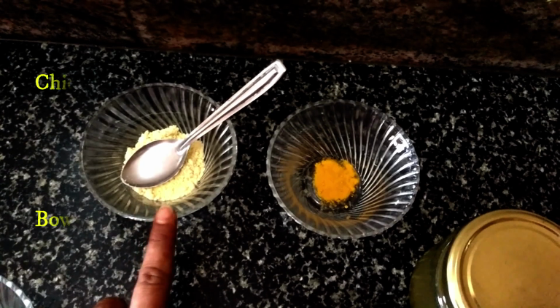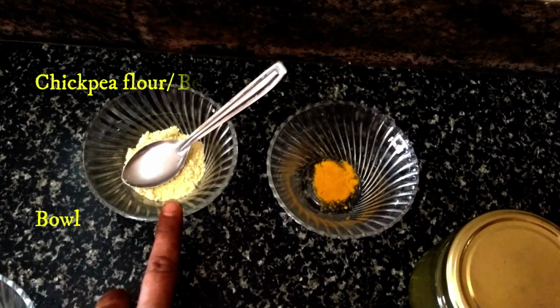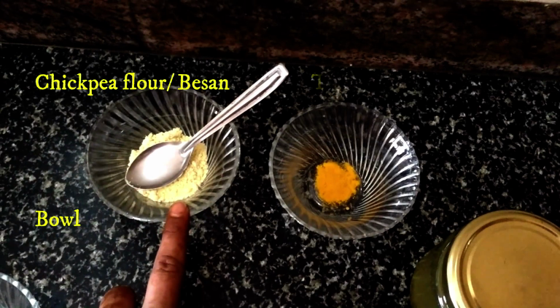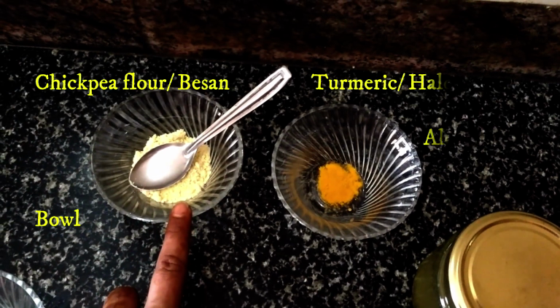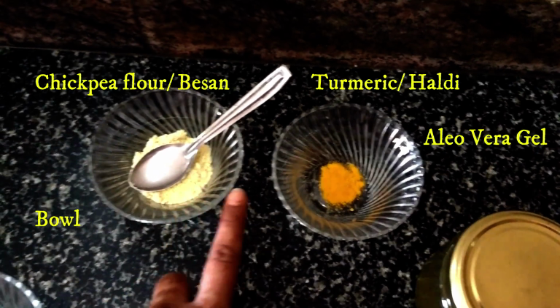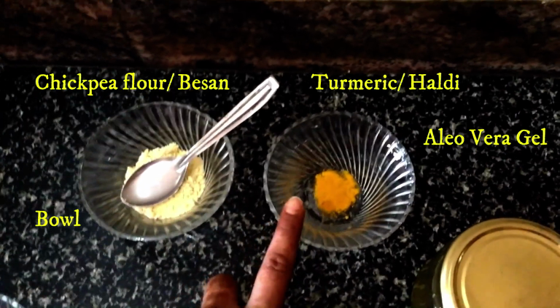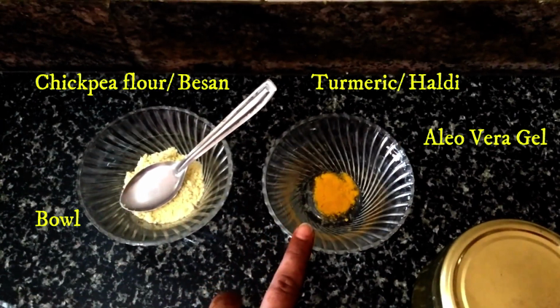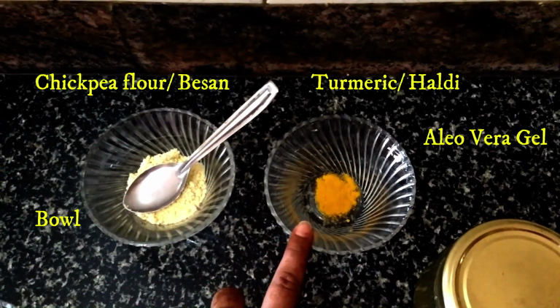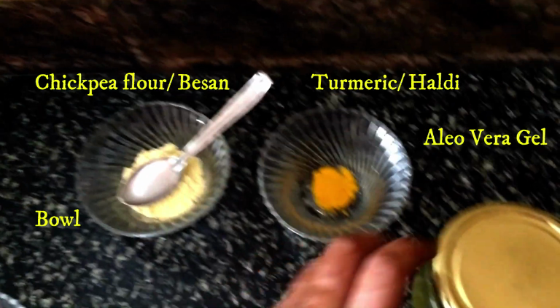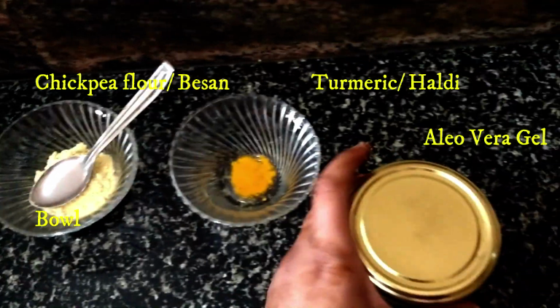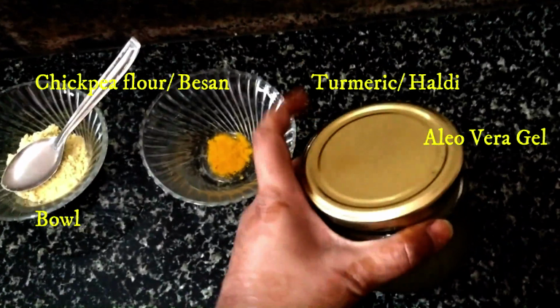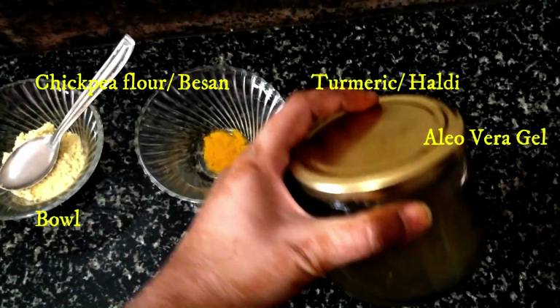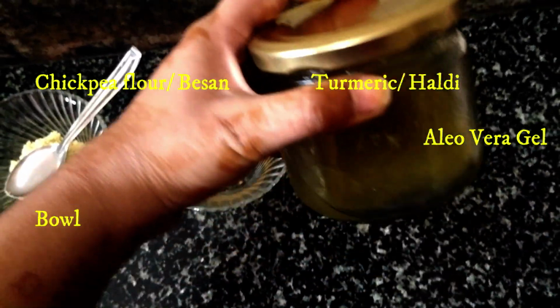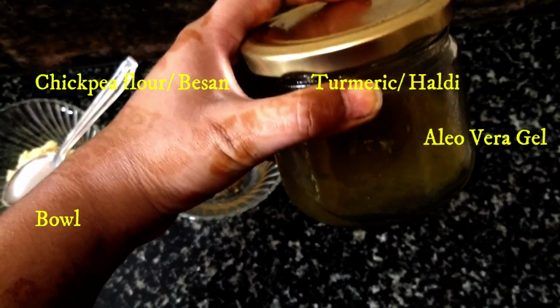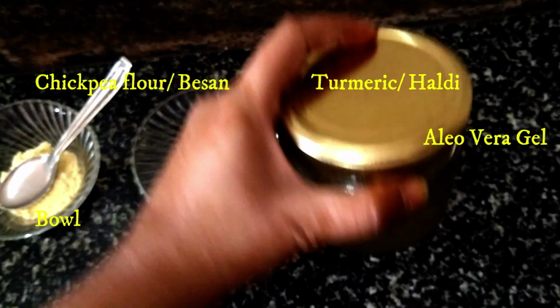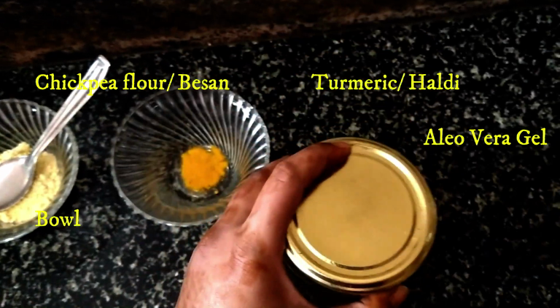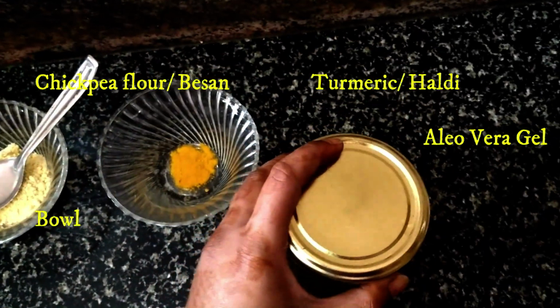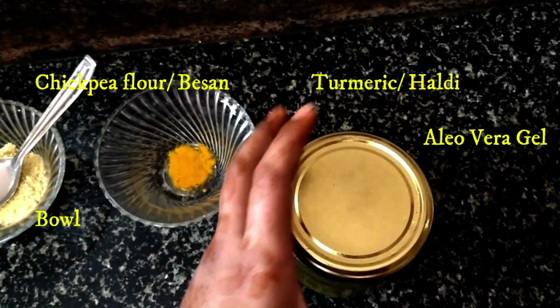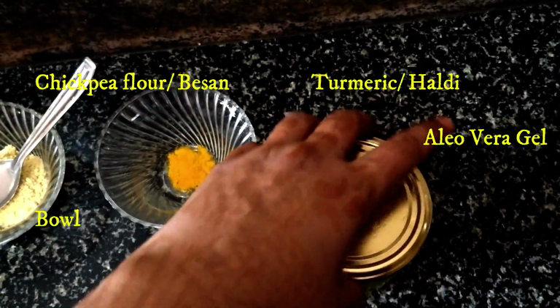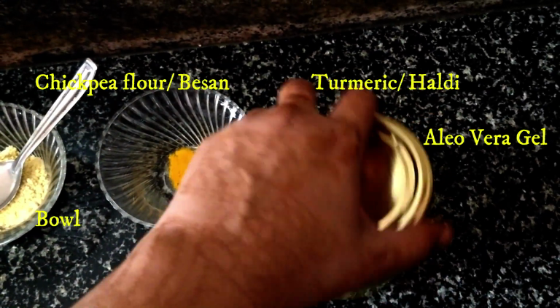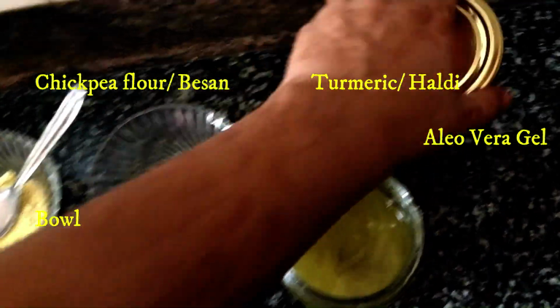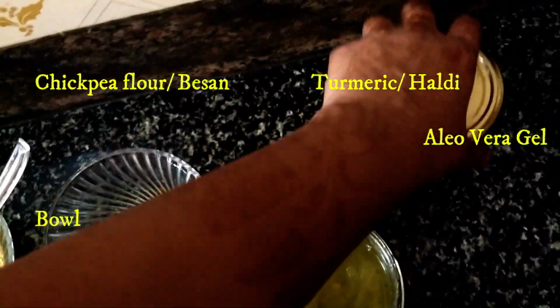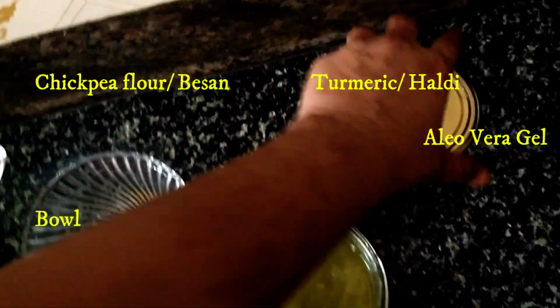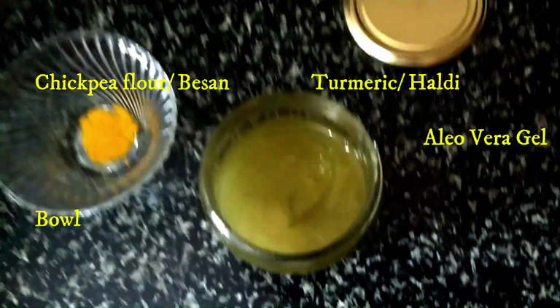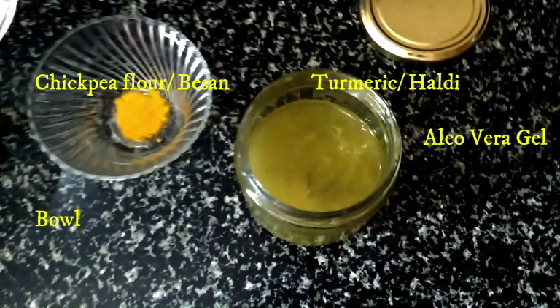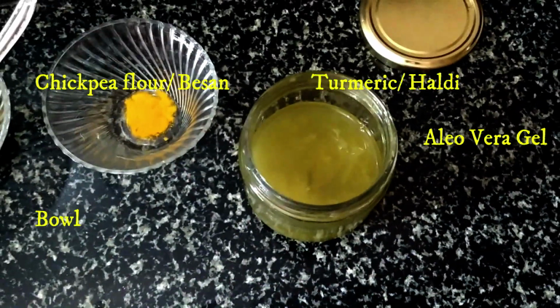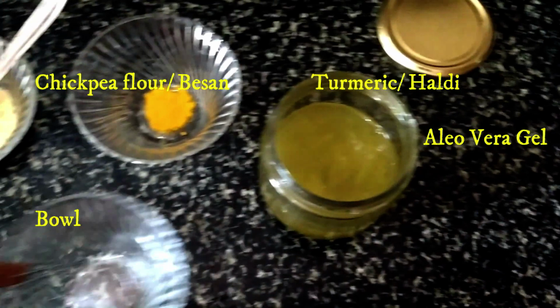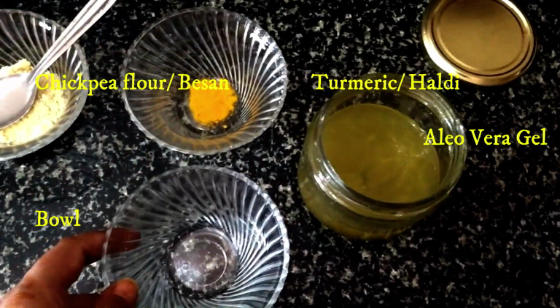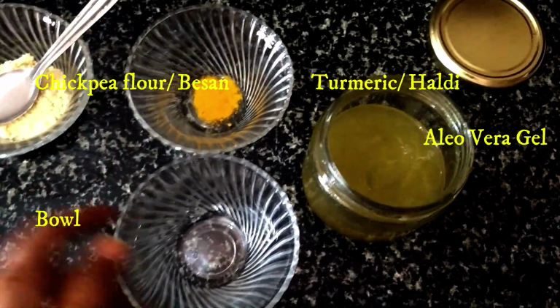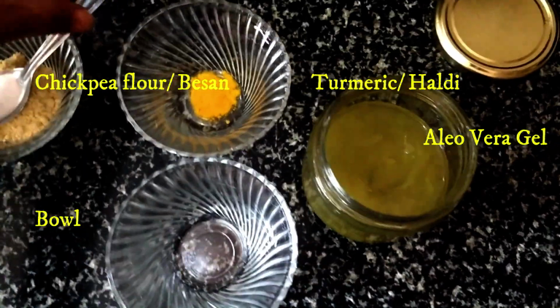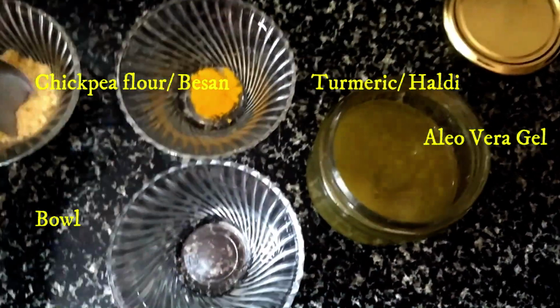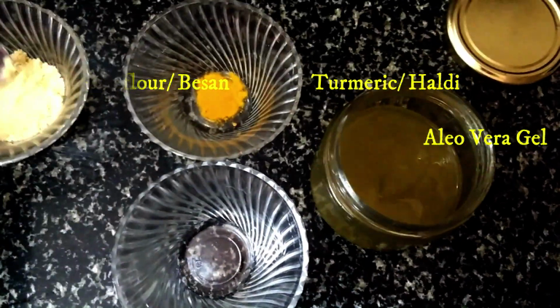The things that you require are chickpea flour or besan, then turmeric or haldi, then aloe vera gel. I am using handmade aloe vera gel but you can use any aloe vera gel, and then you need a bowl to mix everything together.